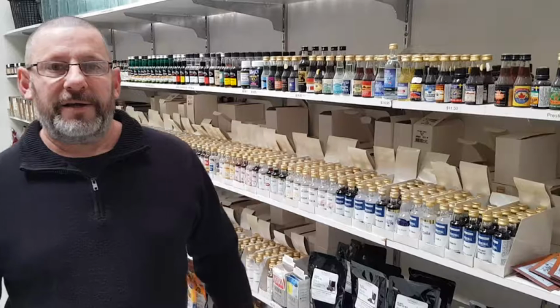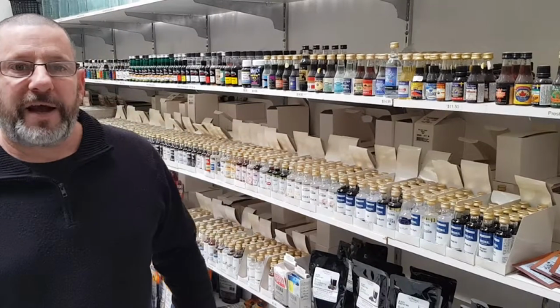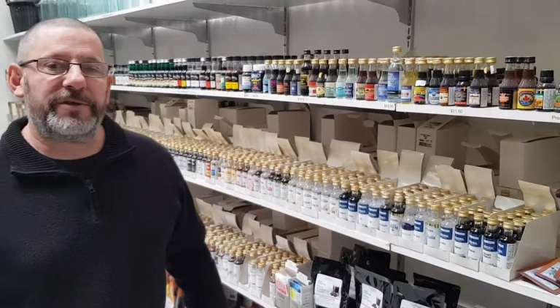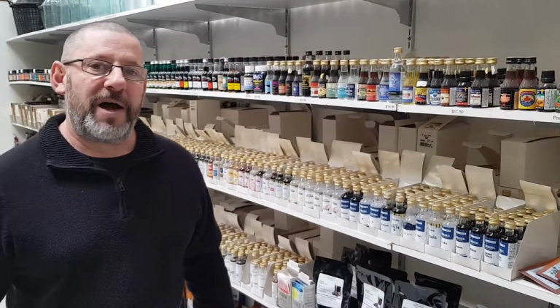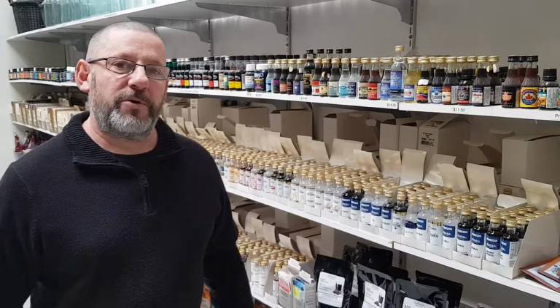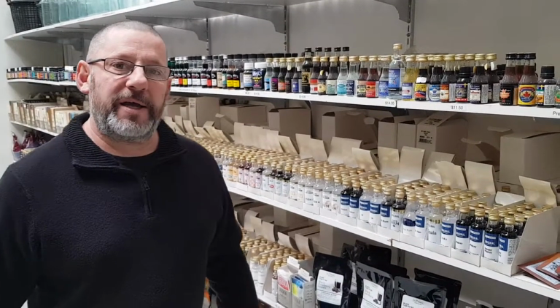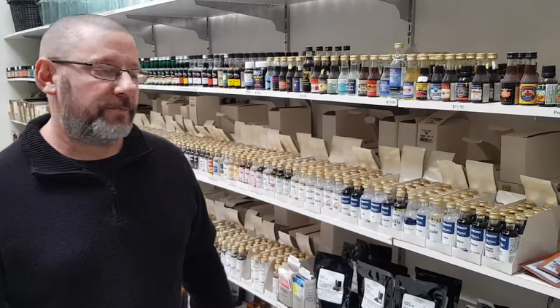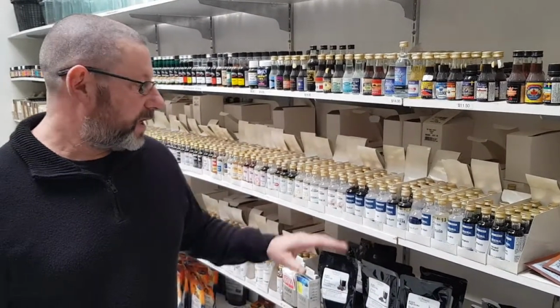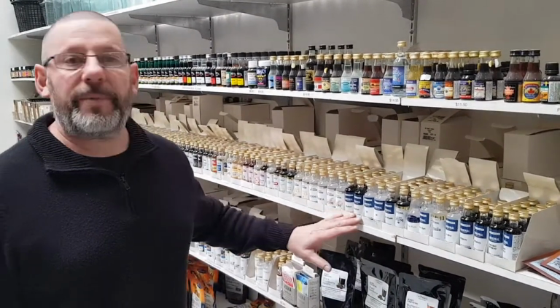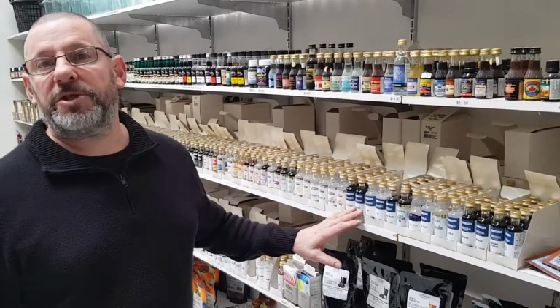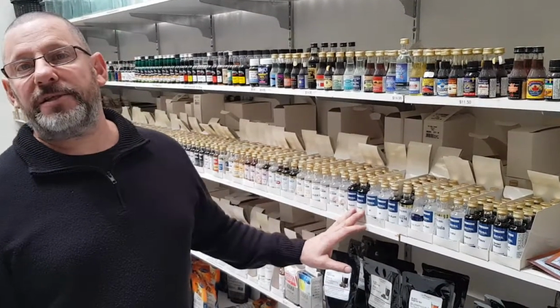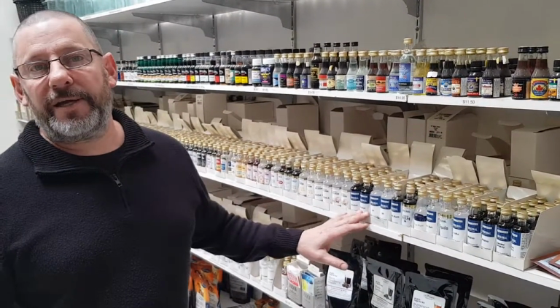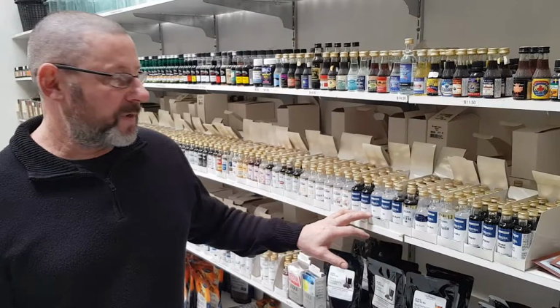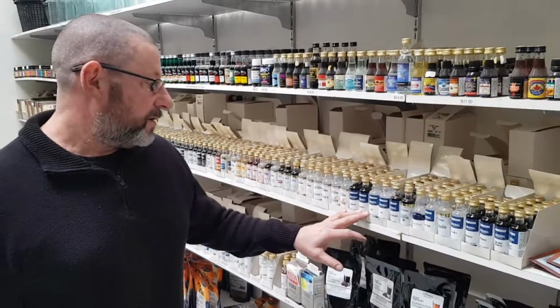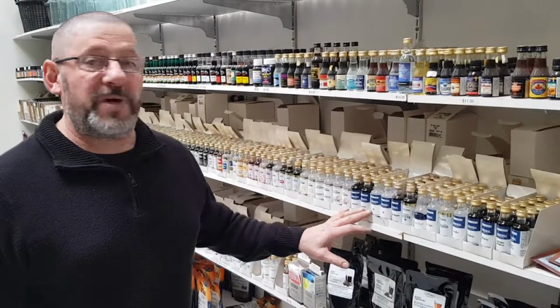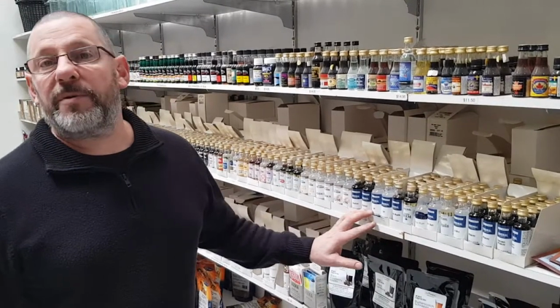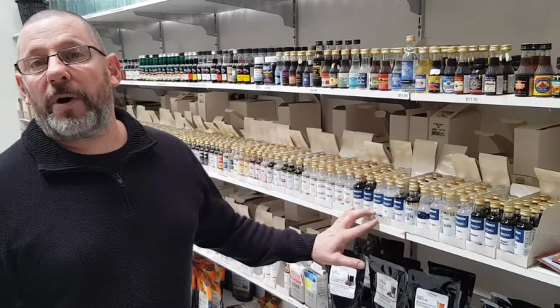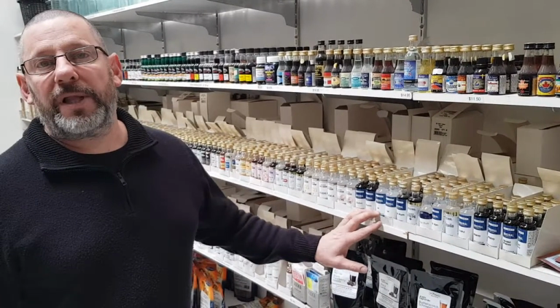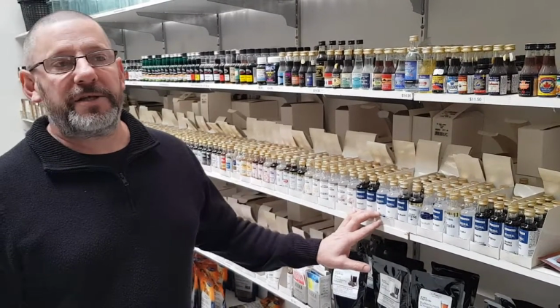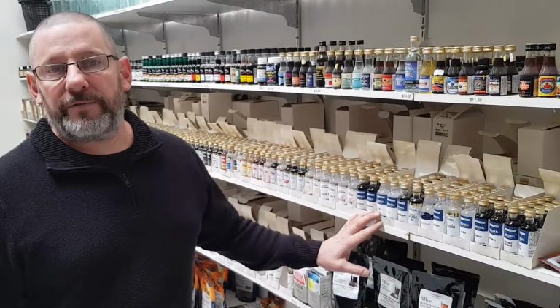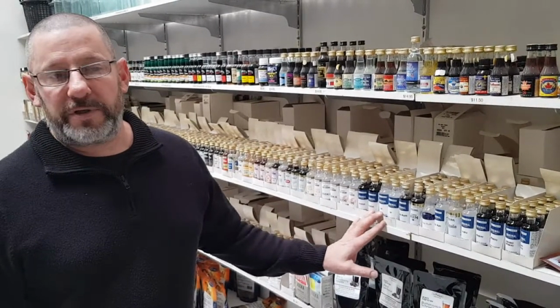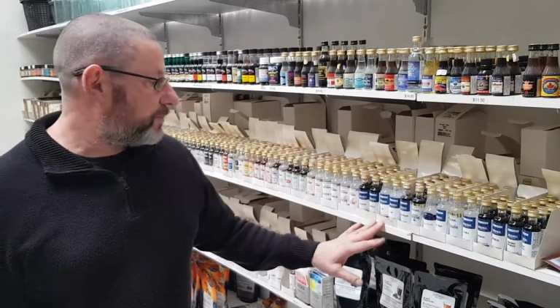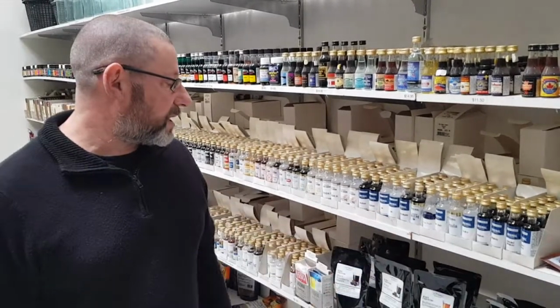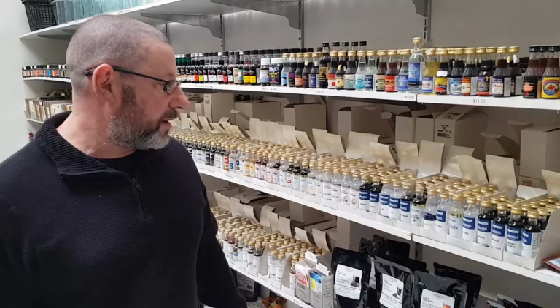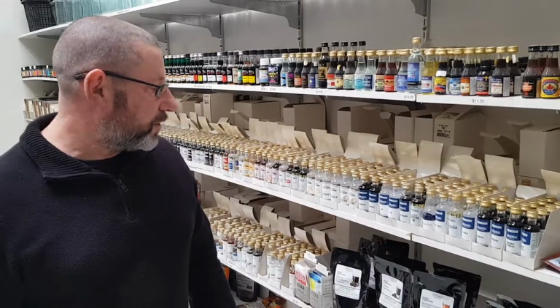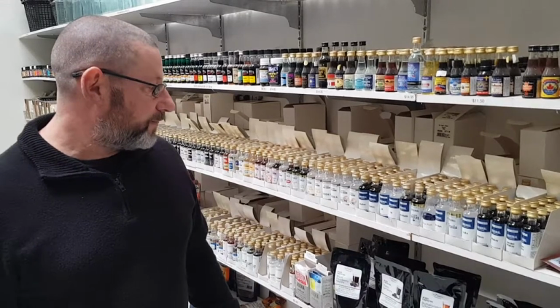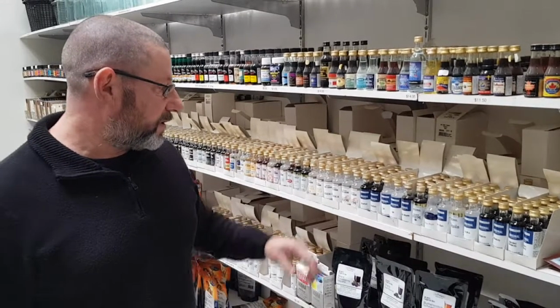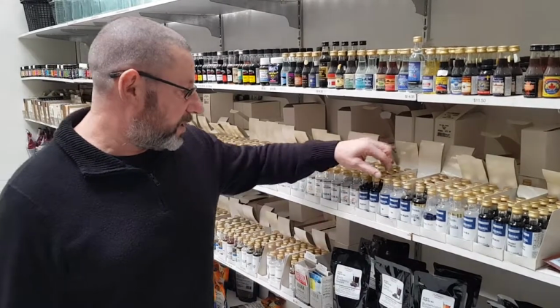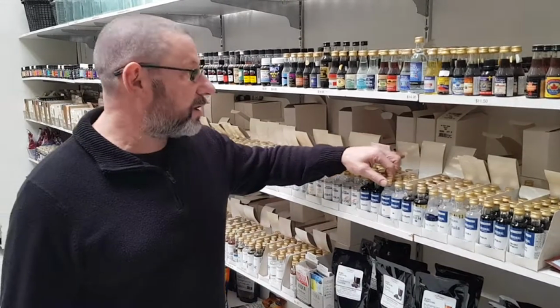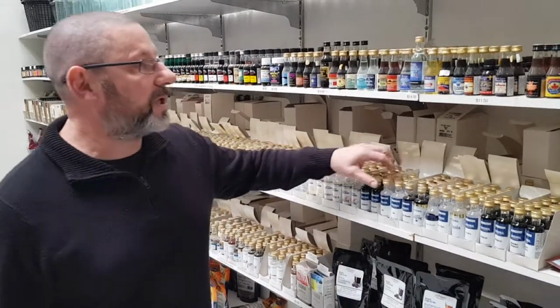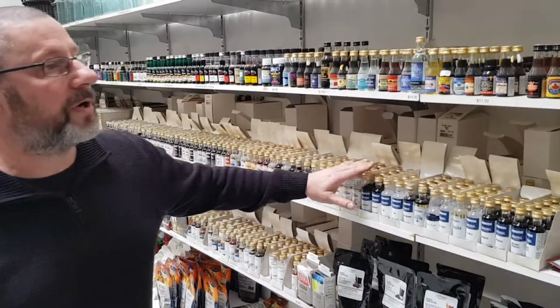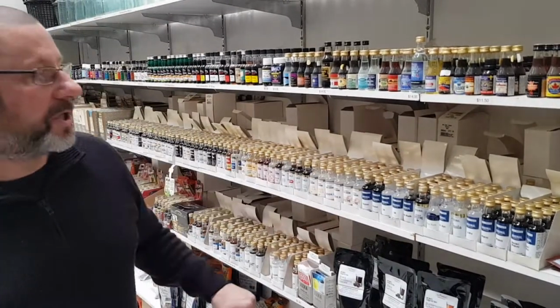G'day Brewers, Mark from the Brew Barn here, going to talk about some Gin Essence today. Gin's been very popular lately, there's a lot of new exciting products coming out all the time, so it's obviously a lot of people getting right into the gins.